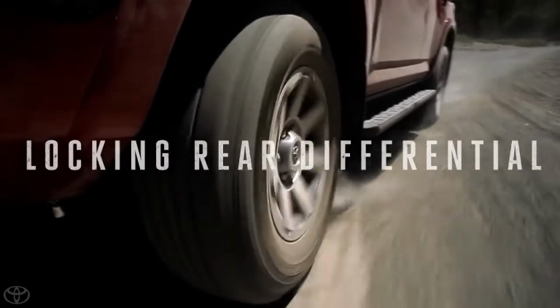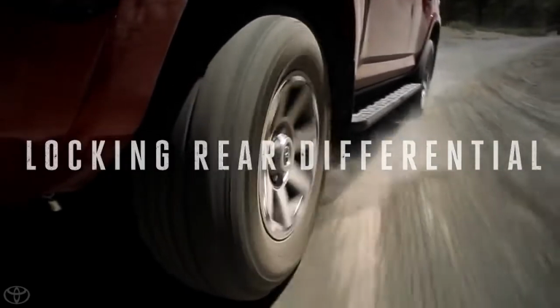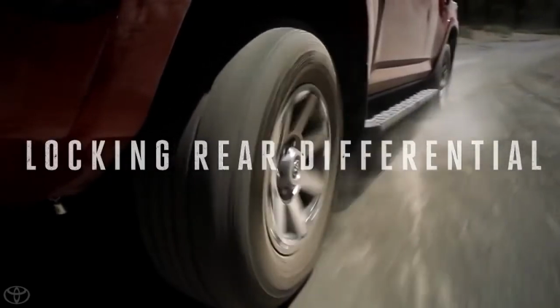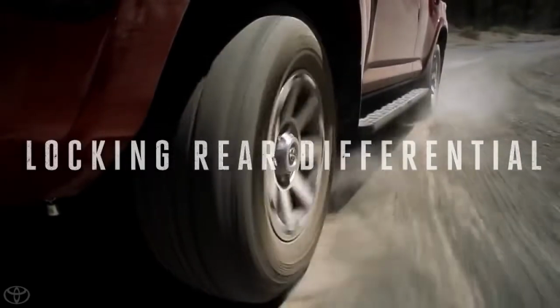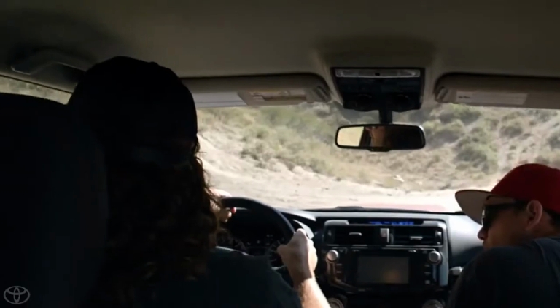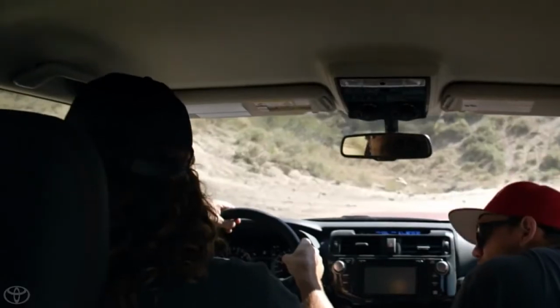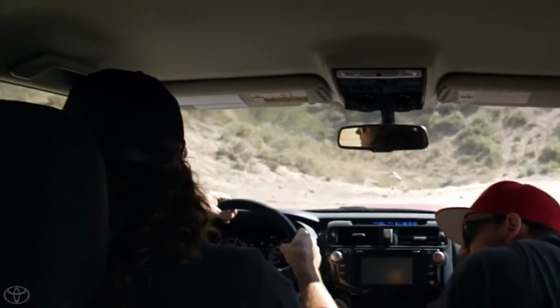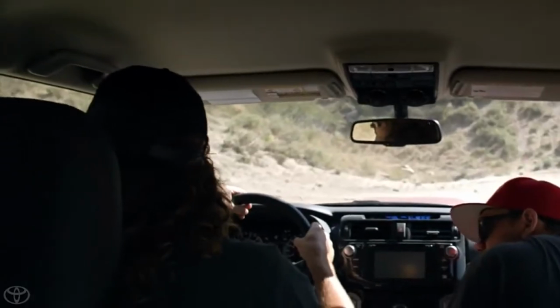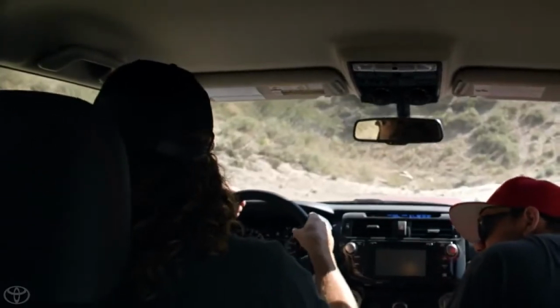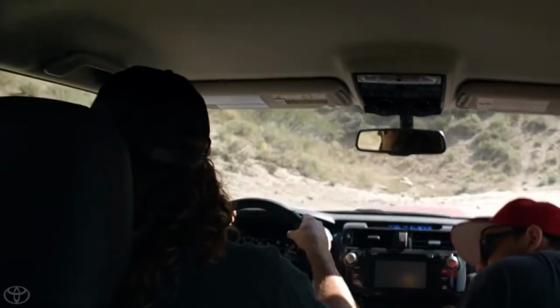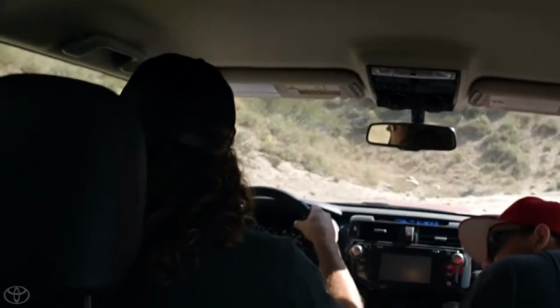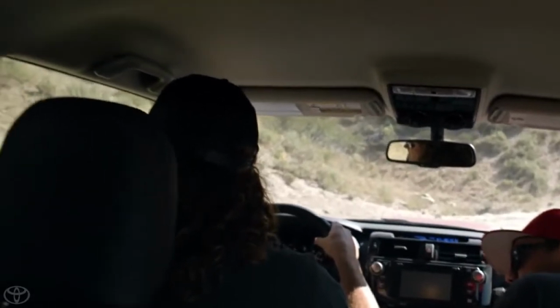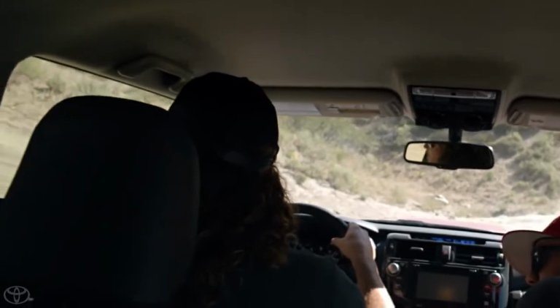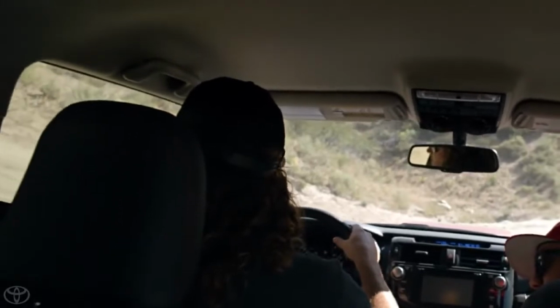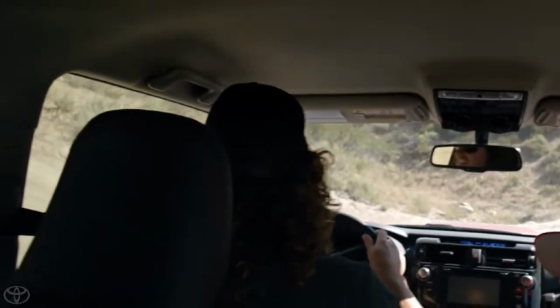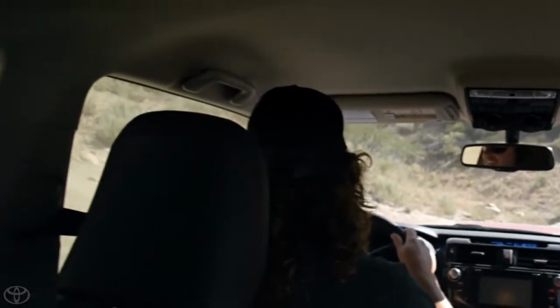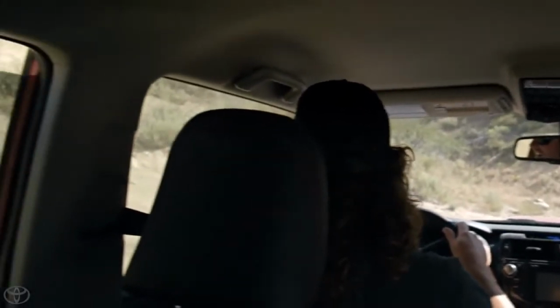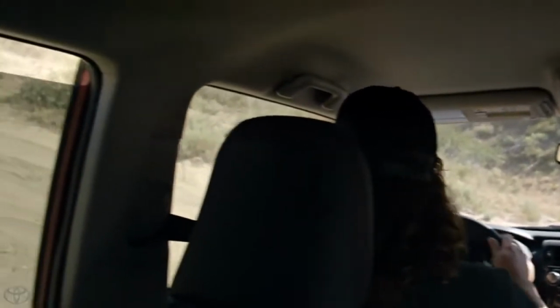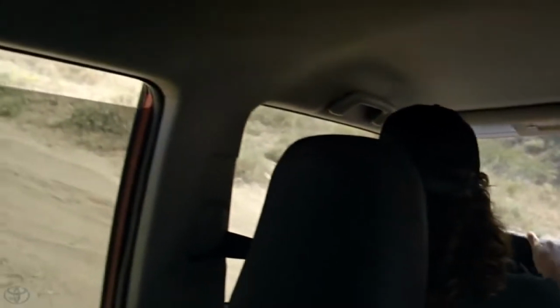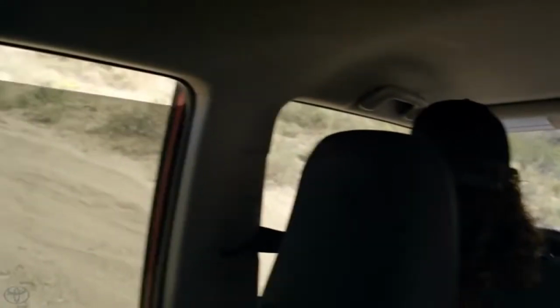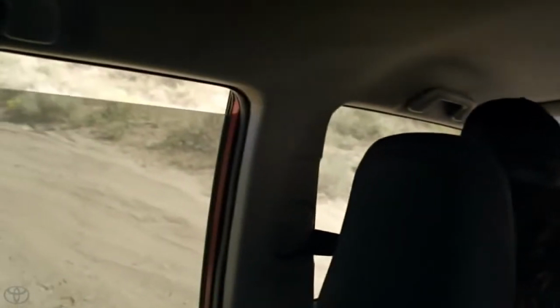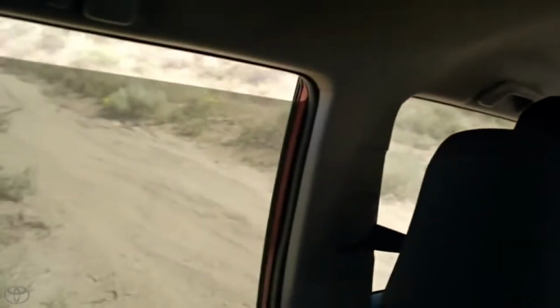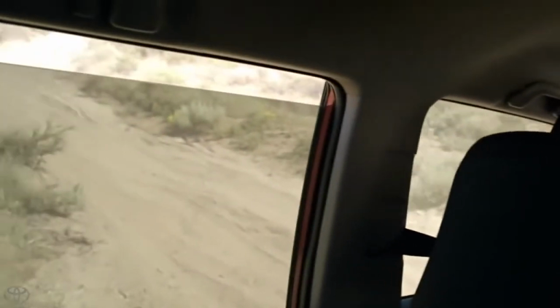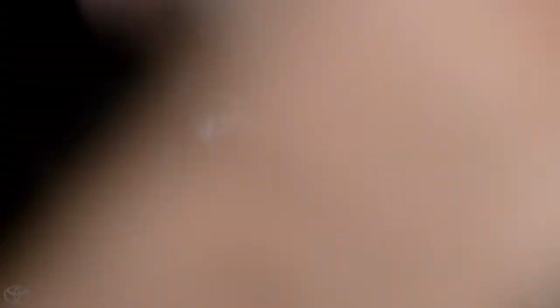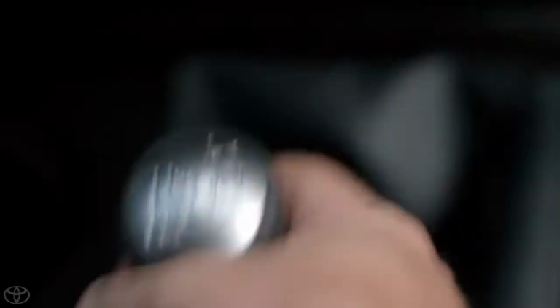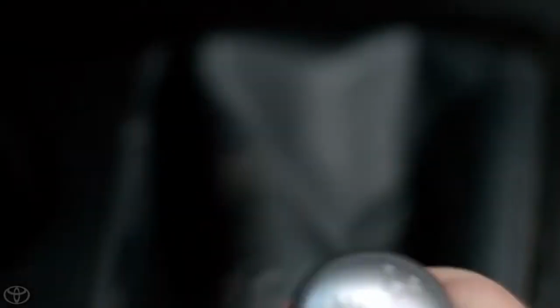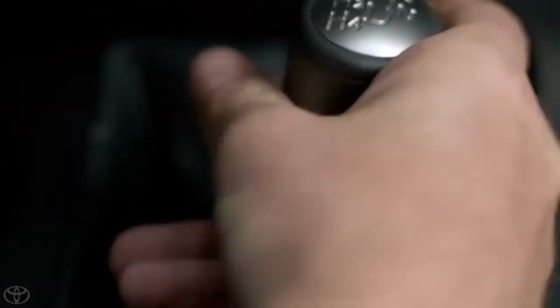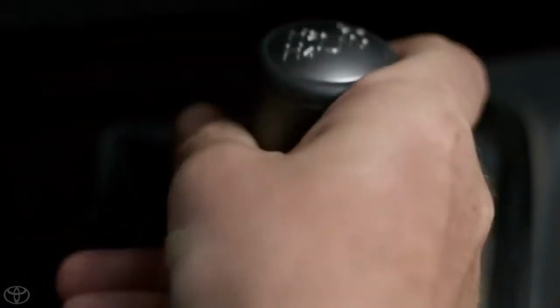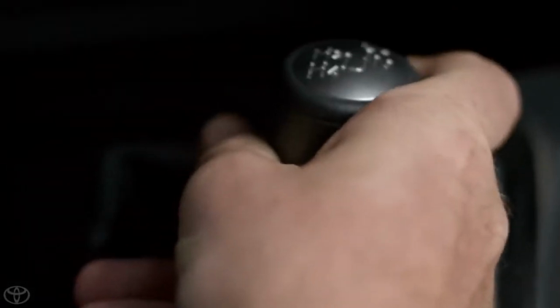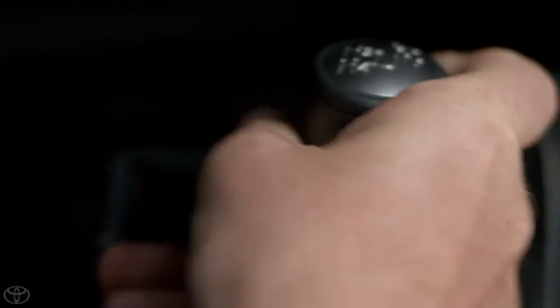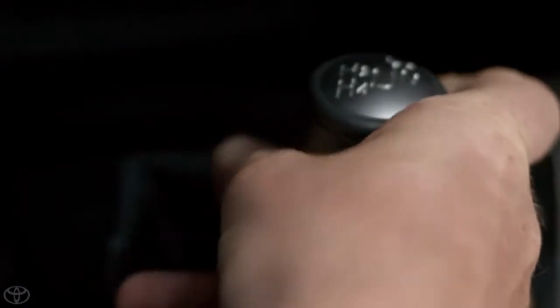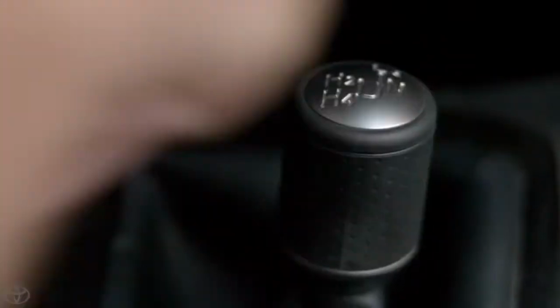Yeah, check this out. Wow, that looks a little sketchy. Let's just take a little look at it. Alright, let's throw this into four low for this hill up here.